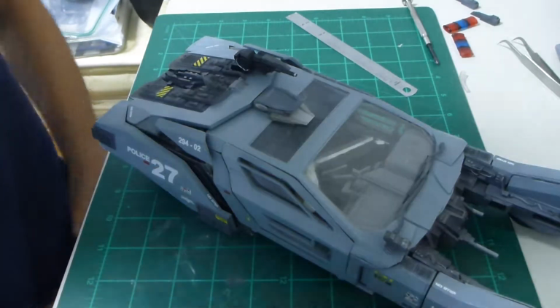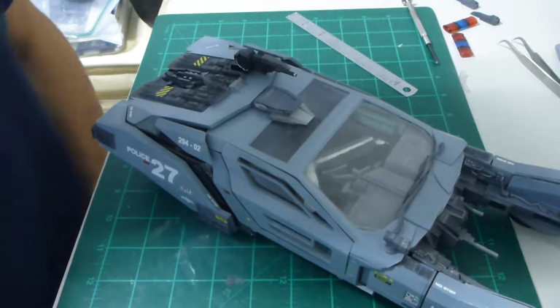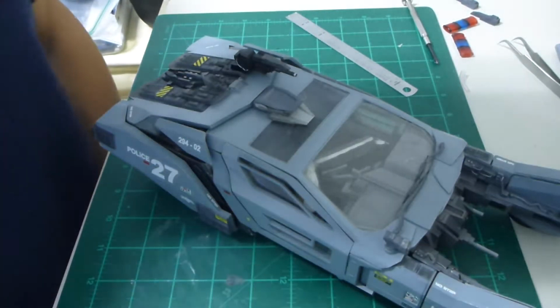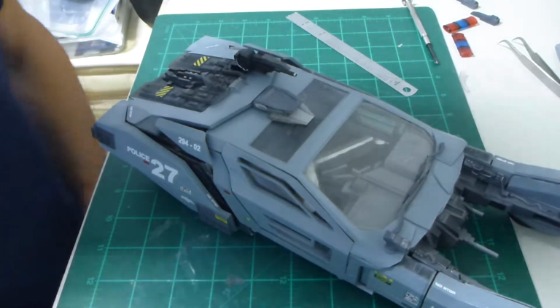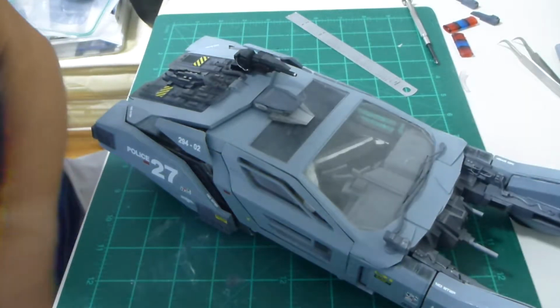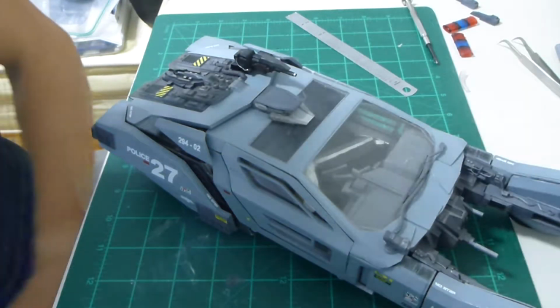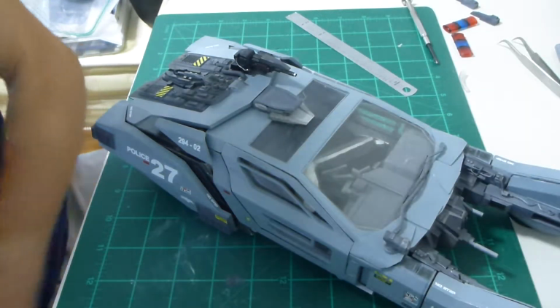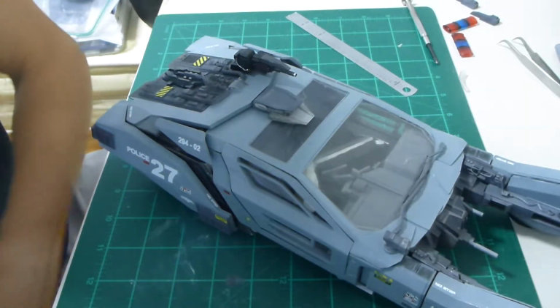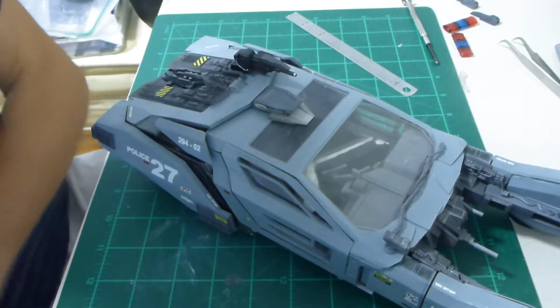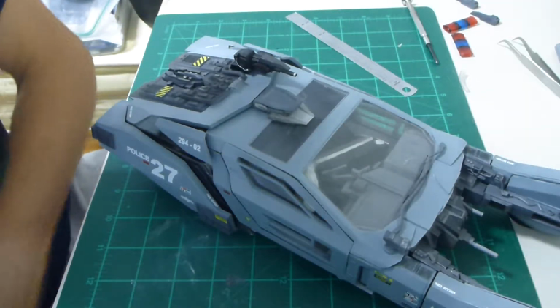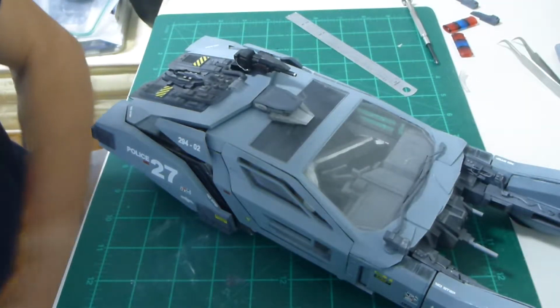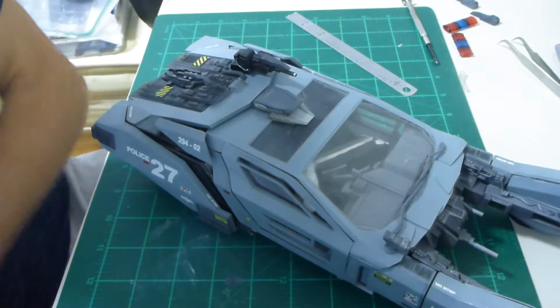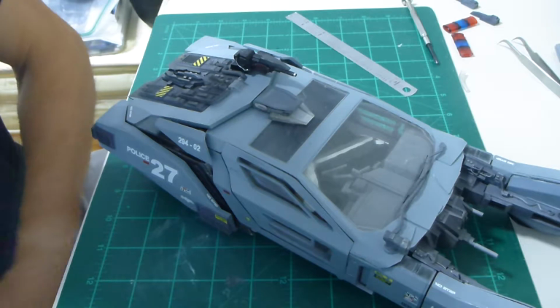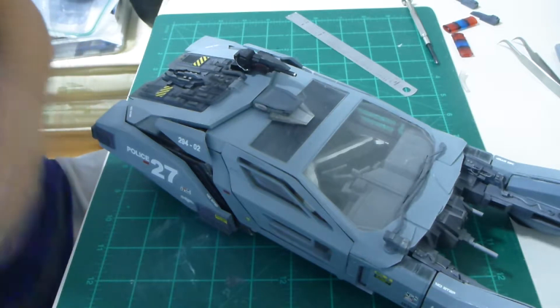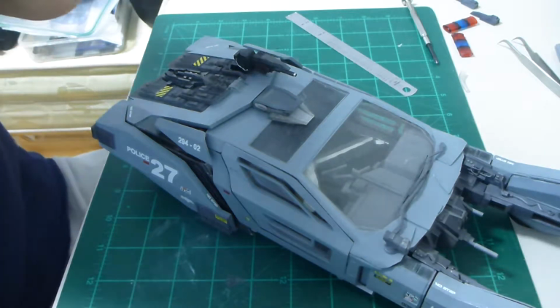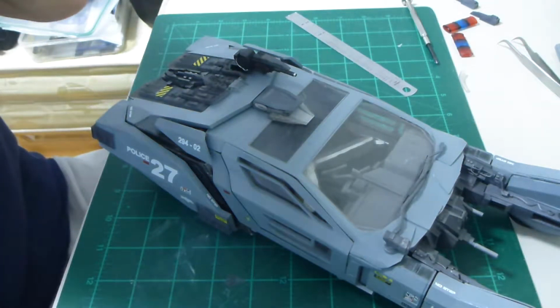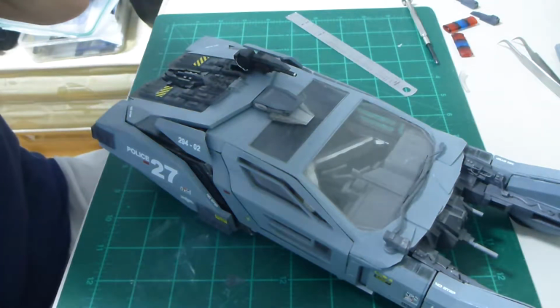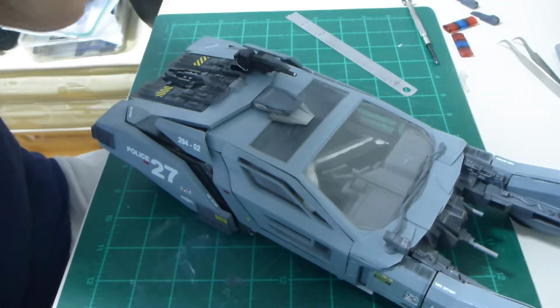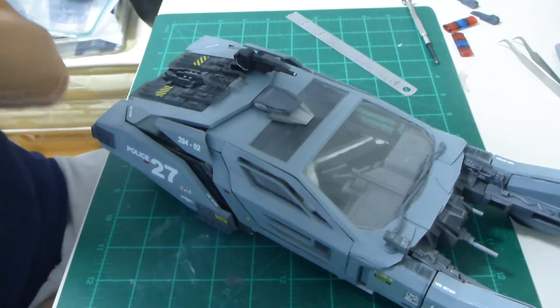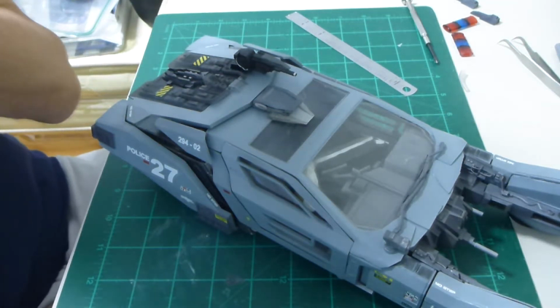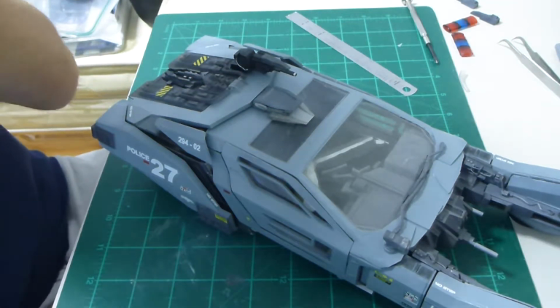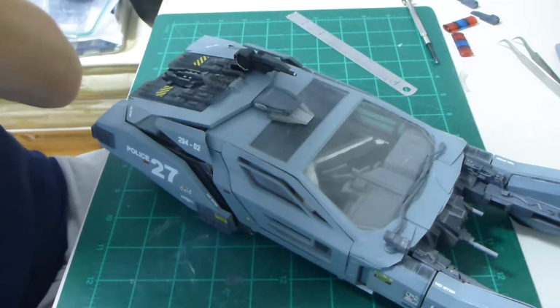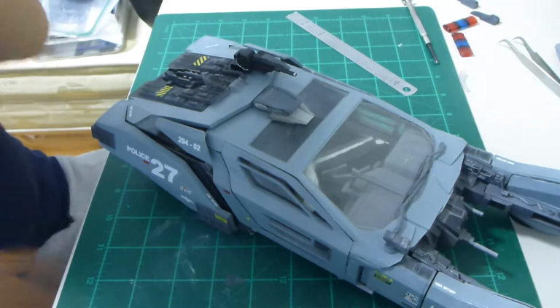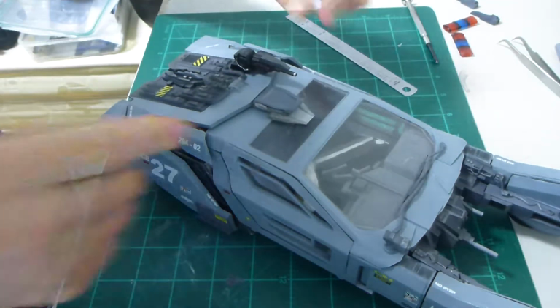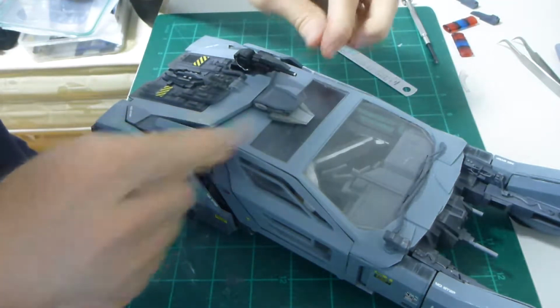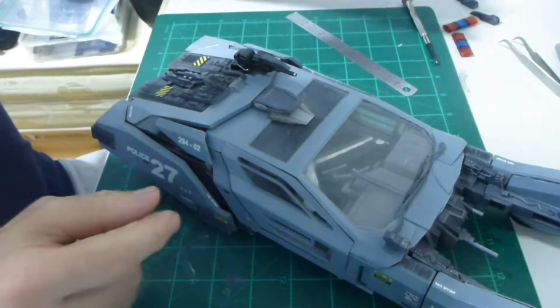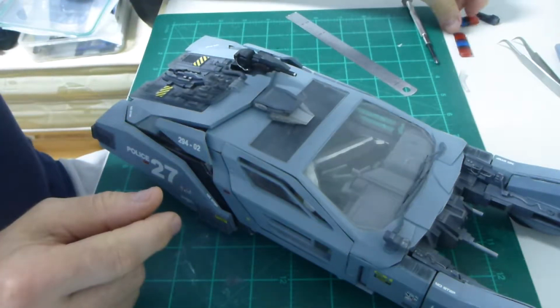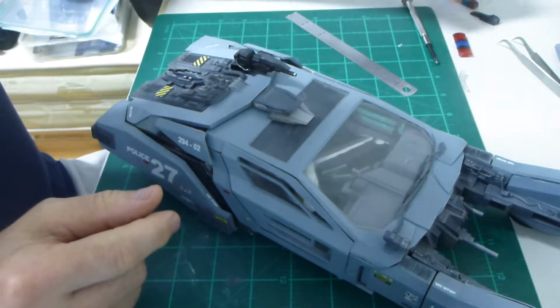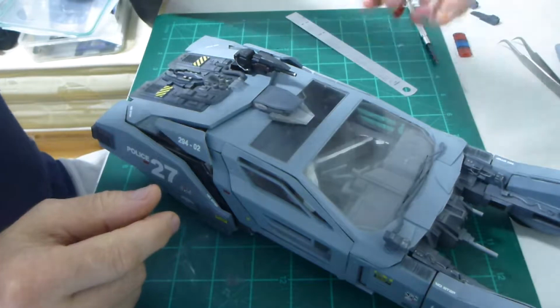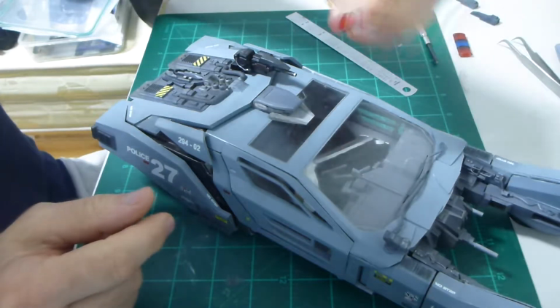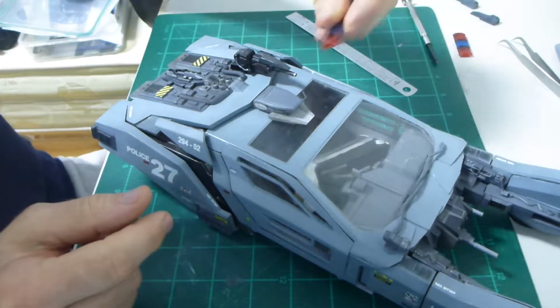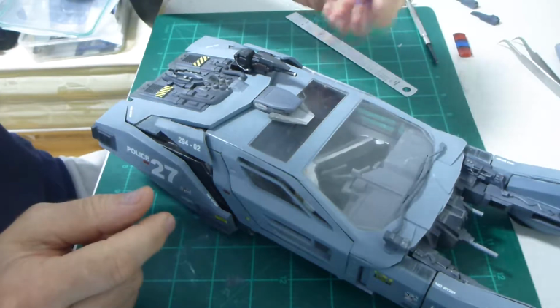Welcome back. Like I said in the previous video, disassembly. You want to start off with the small parts, unless they are glued on permanently. I've removed the light bulbs already — you saw me in the last video.